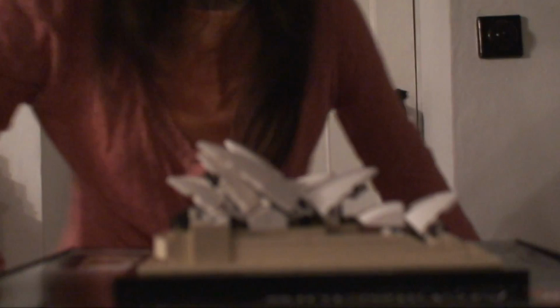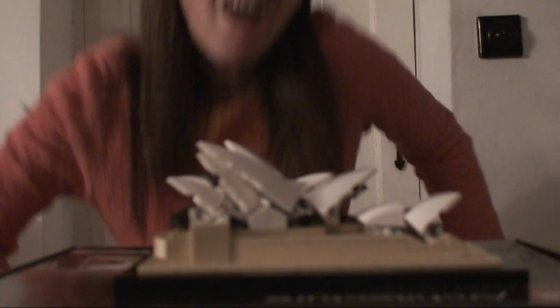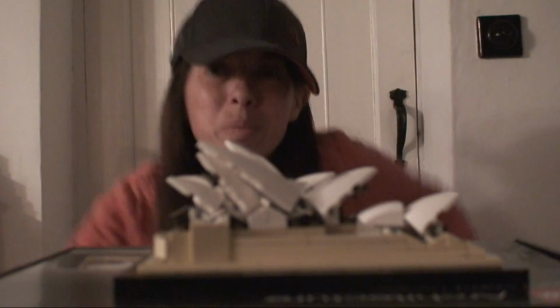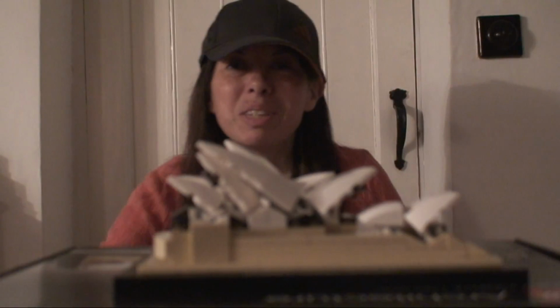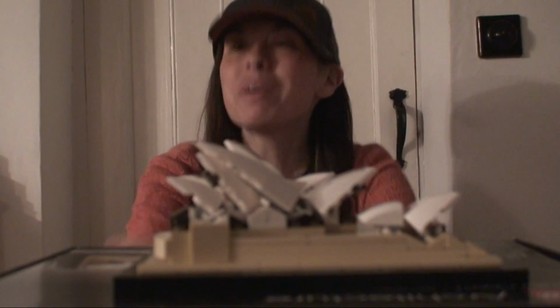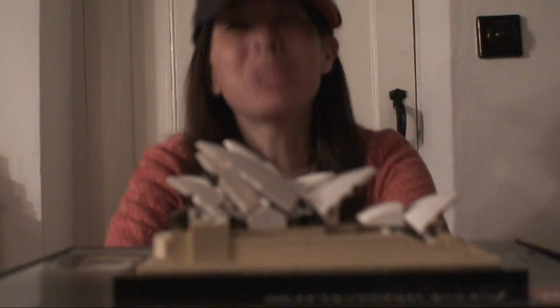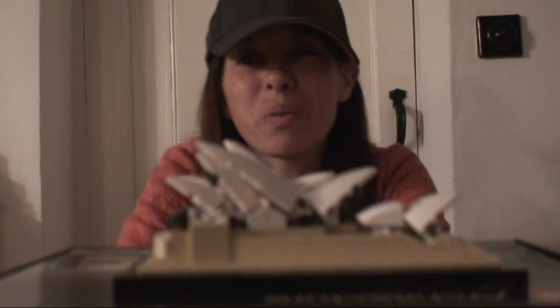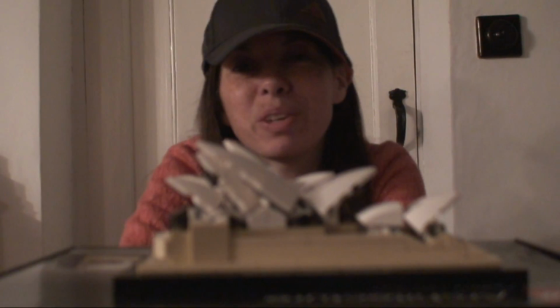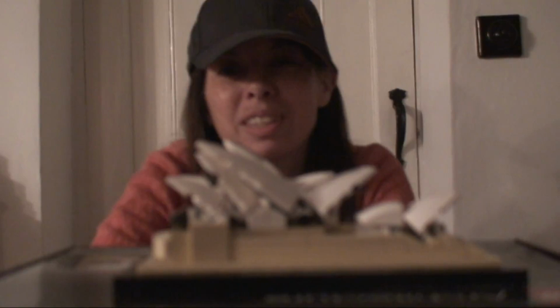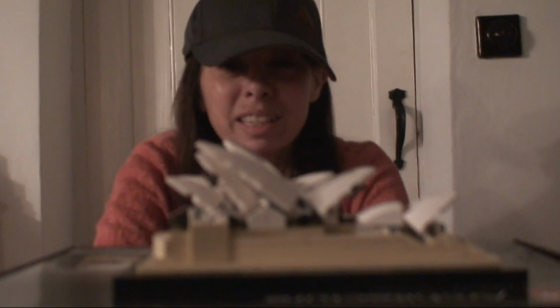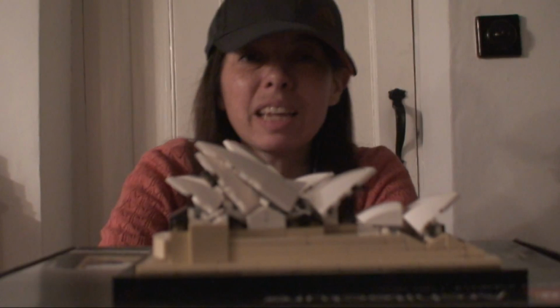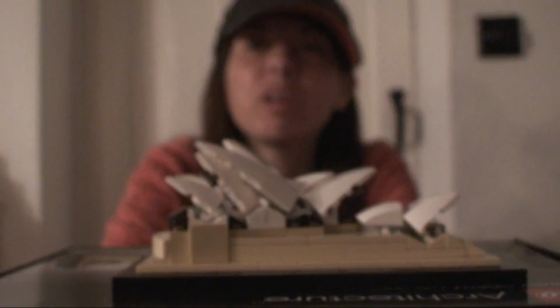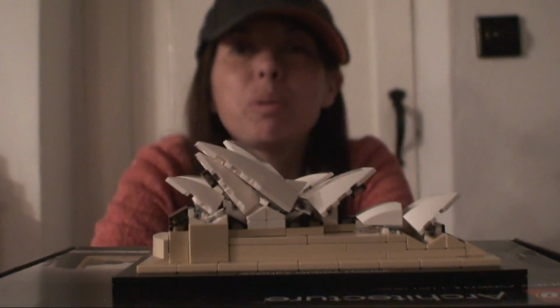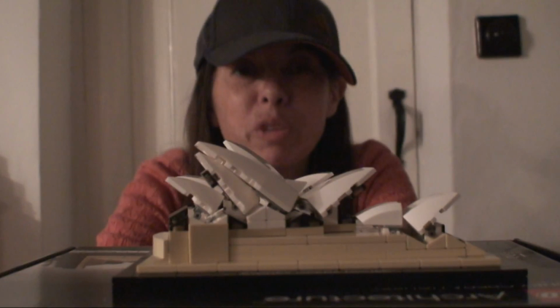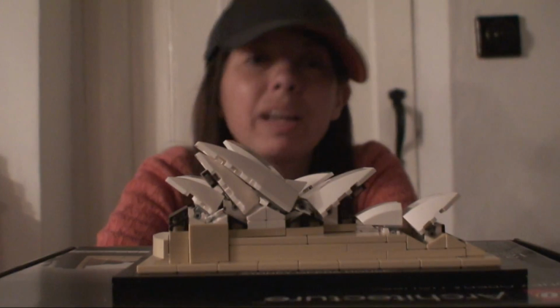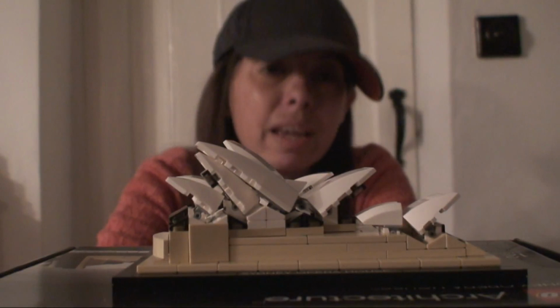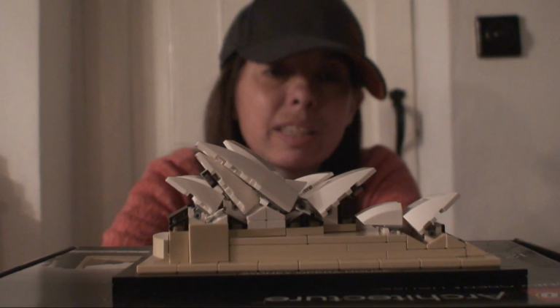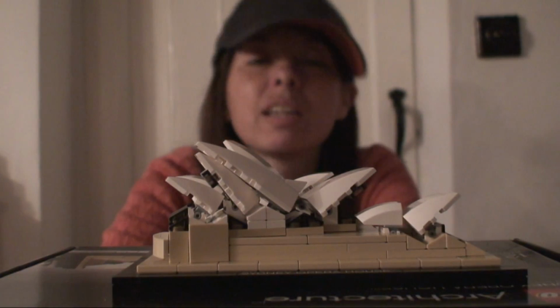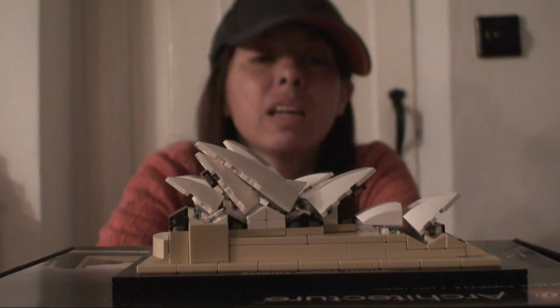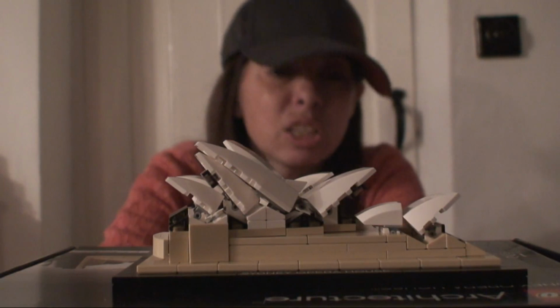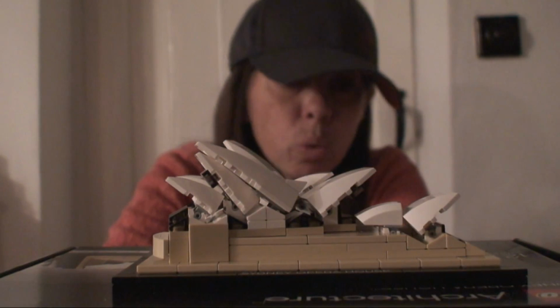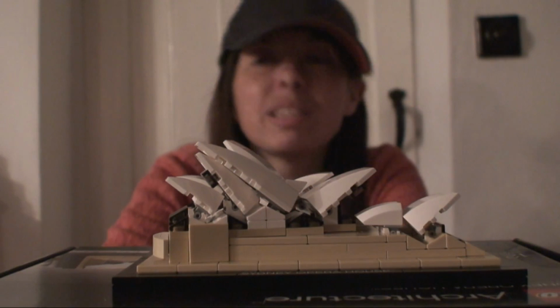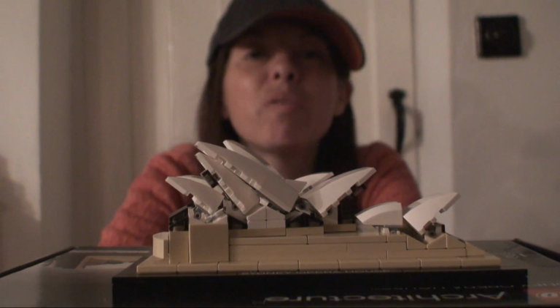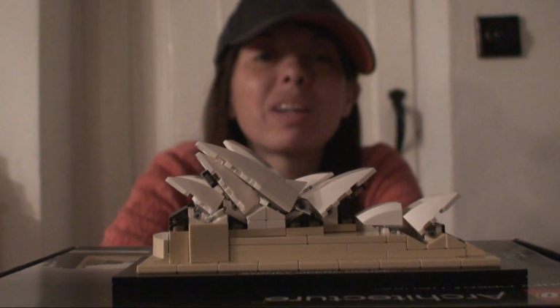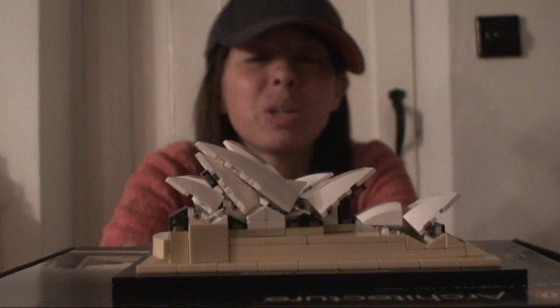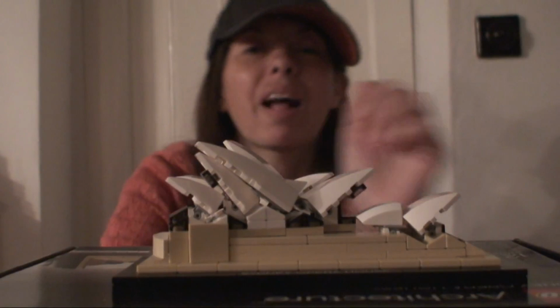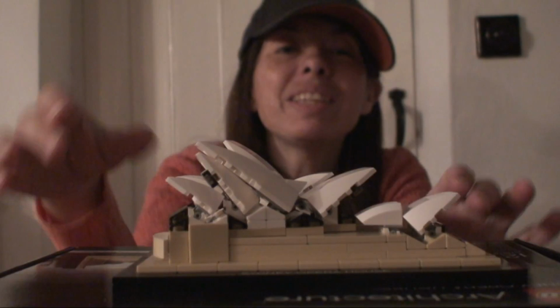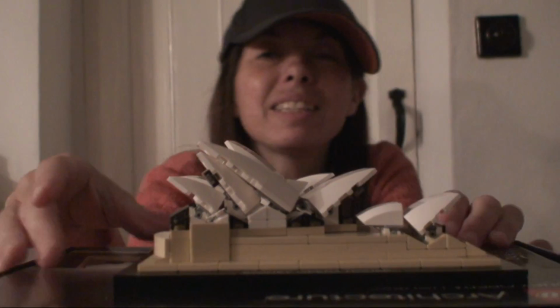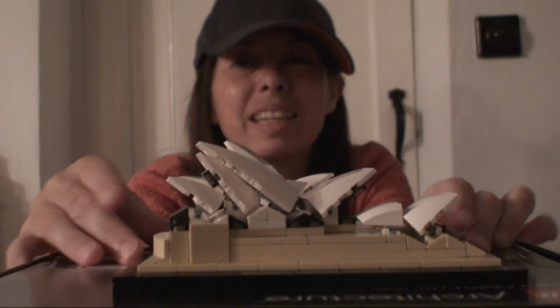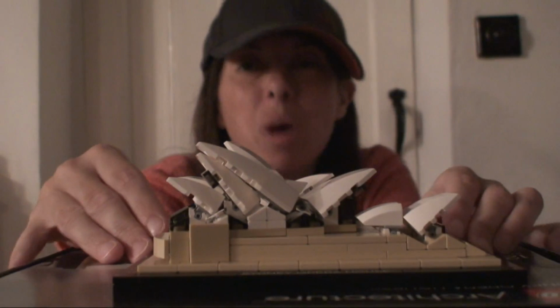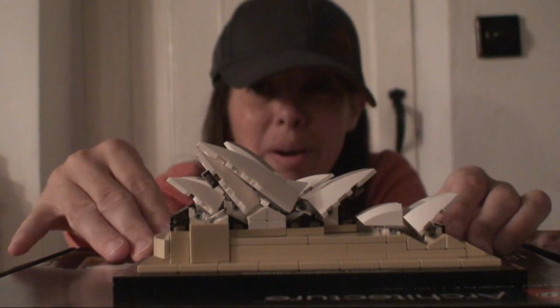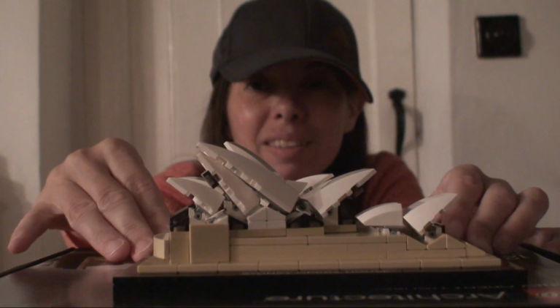Hi and welcome to Samoans Toy Reviews. Today I'm going to be reviewing Lego set 21012, and this is the Sydney Opera House.